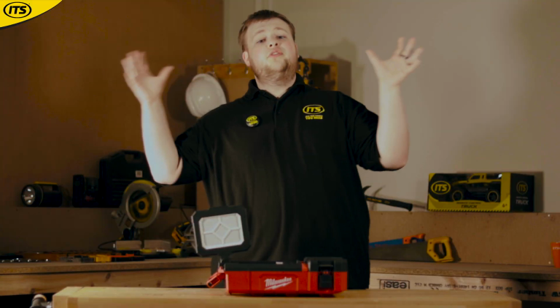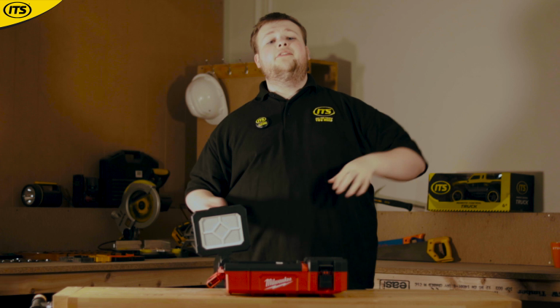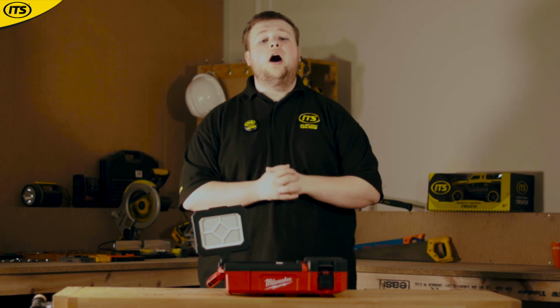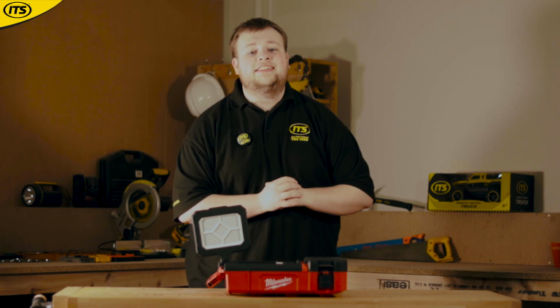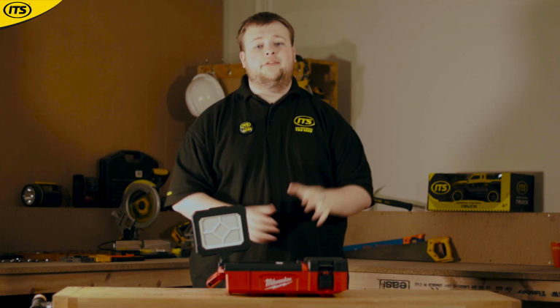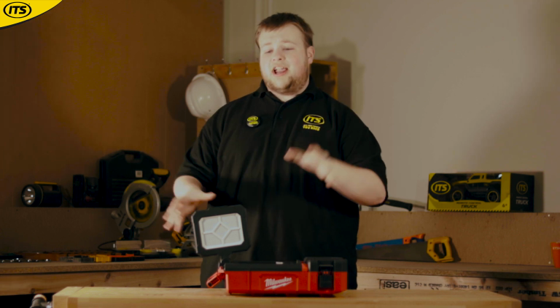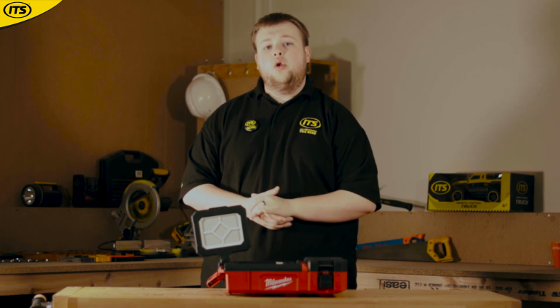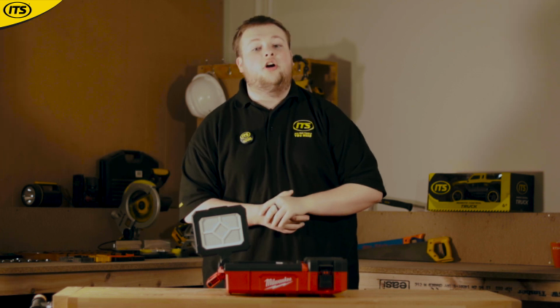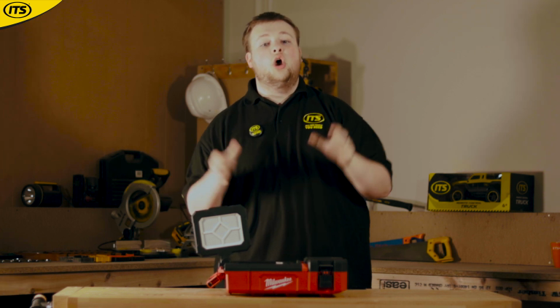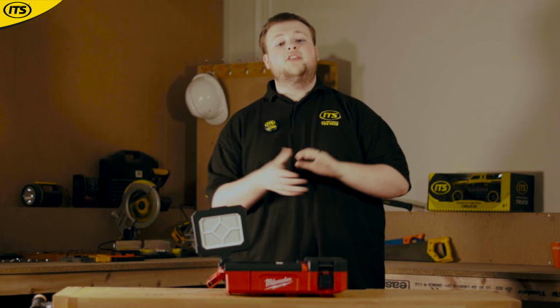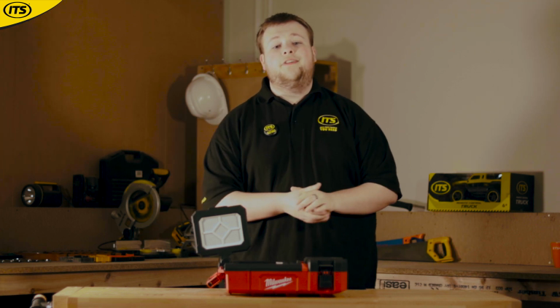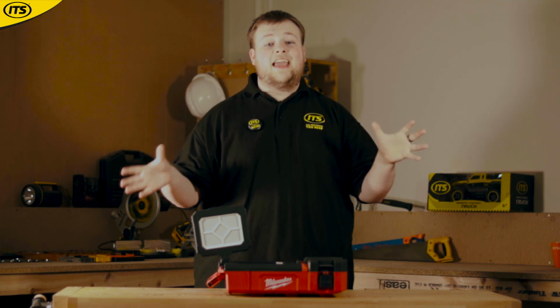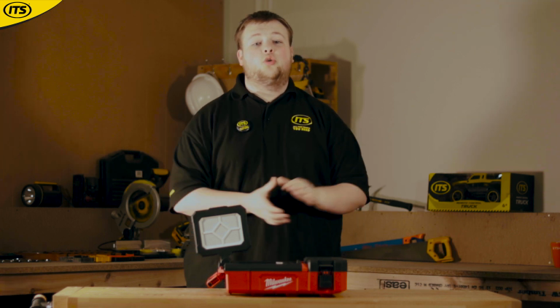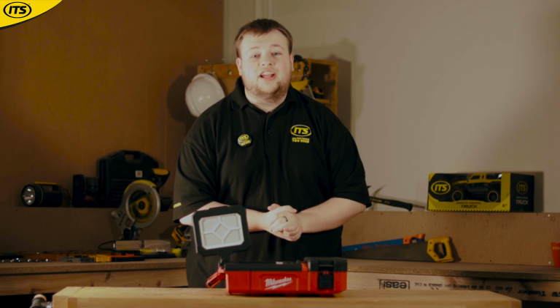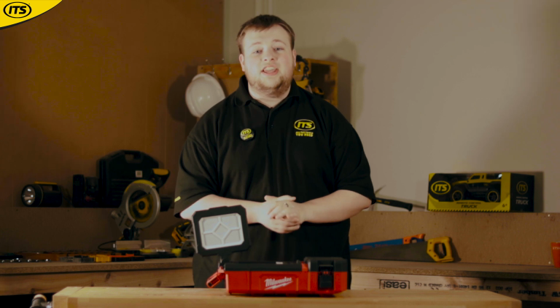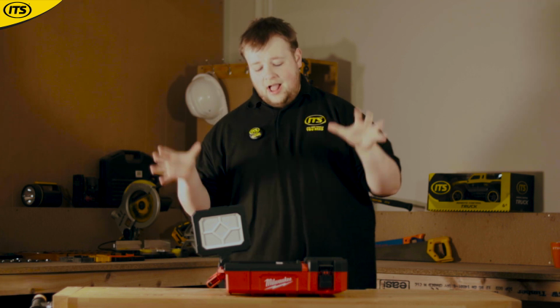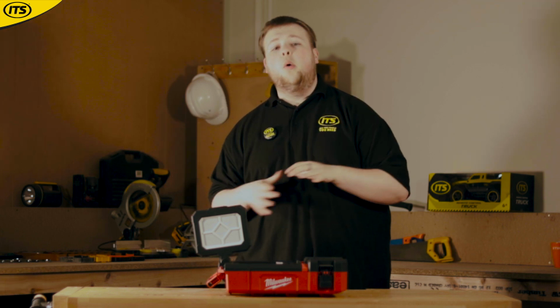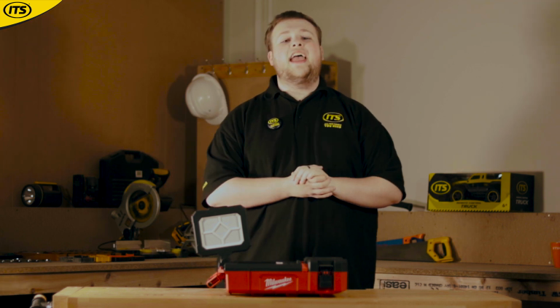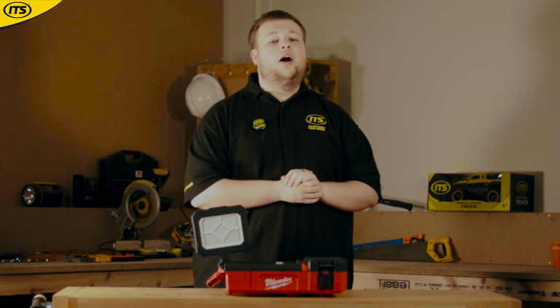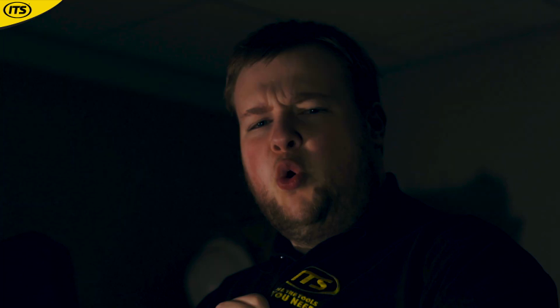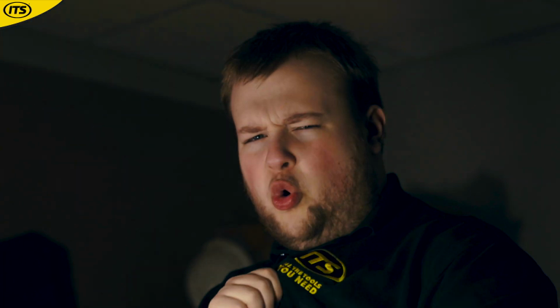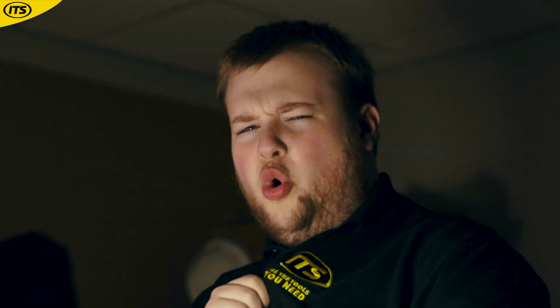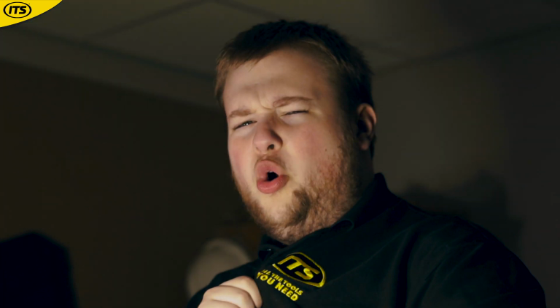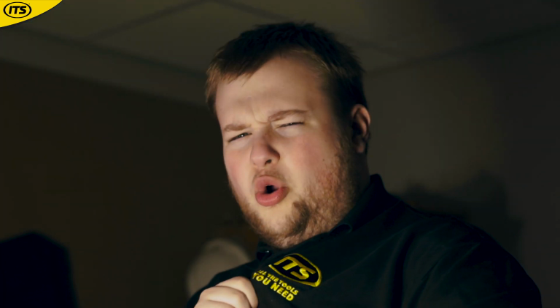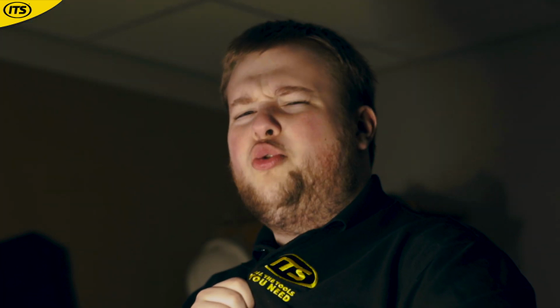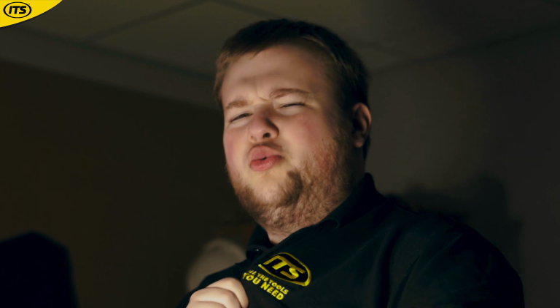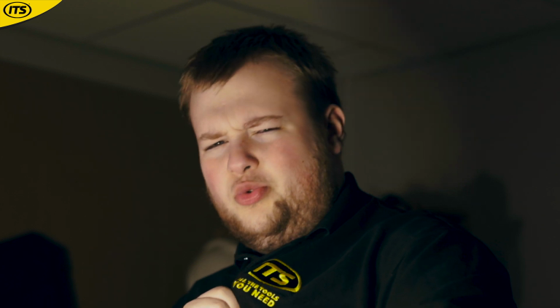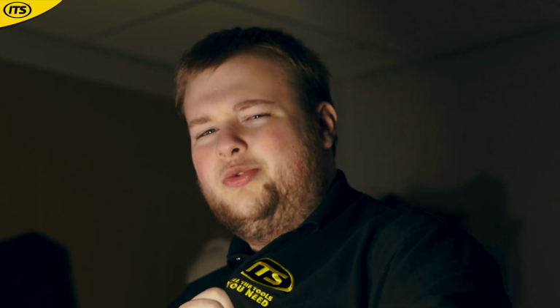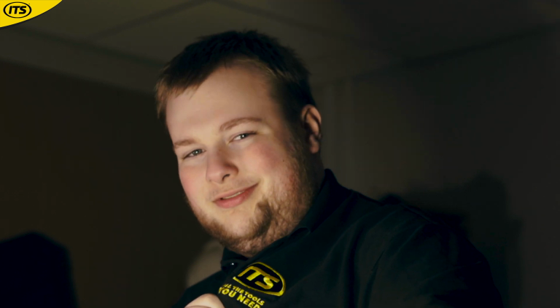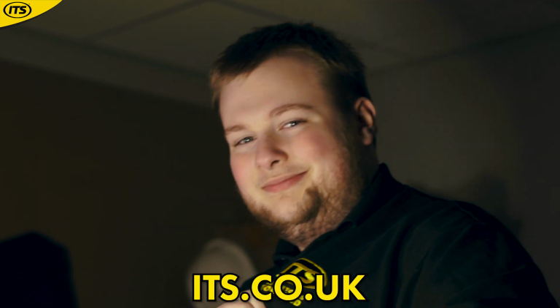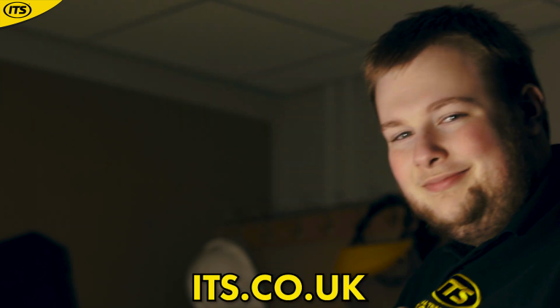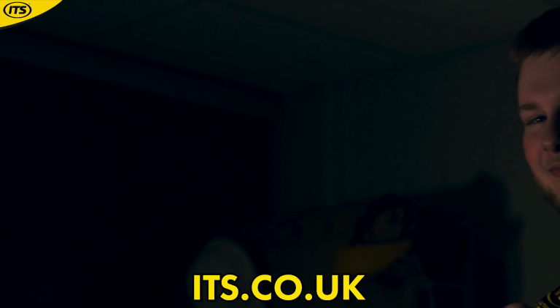So if you're looking for the perfect accessory for working in low light environments with benefits like extra storage and transportation, then the Milwaukee M12 PackOut area light is the perfect addition to your toolkit. It's available now at its.co.uk.